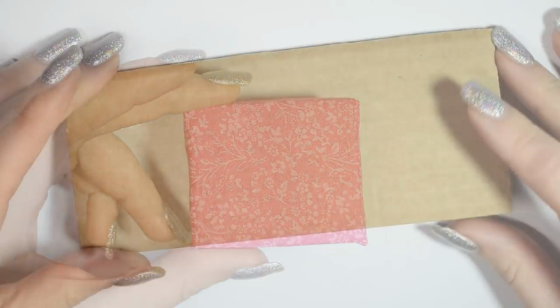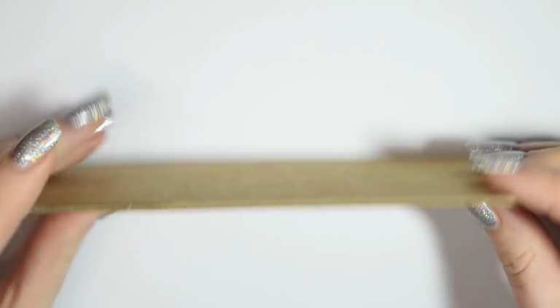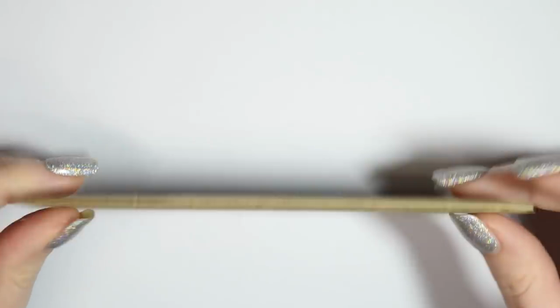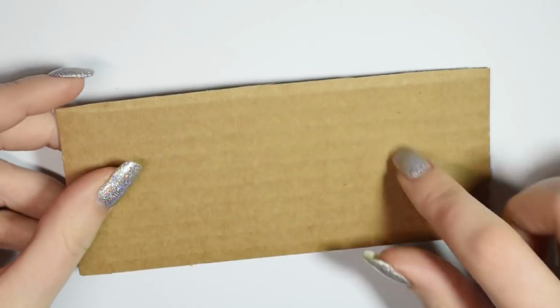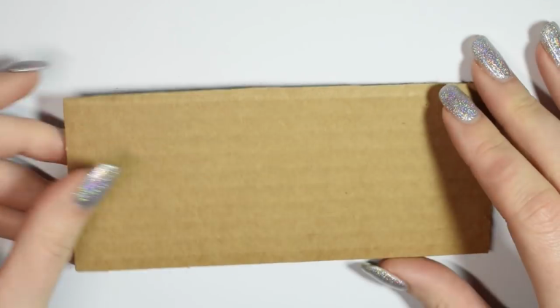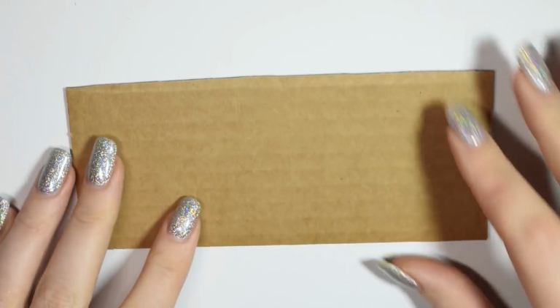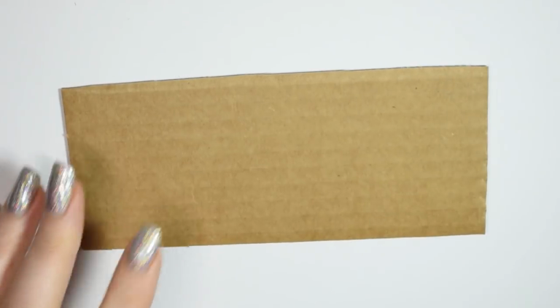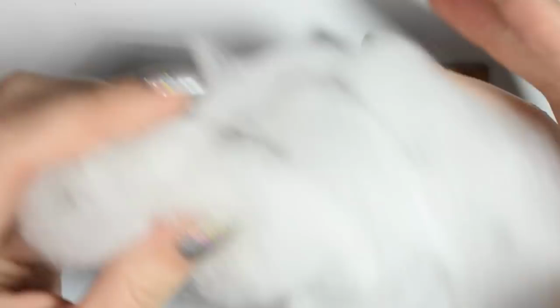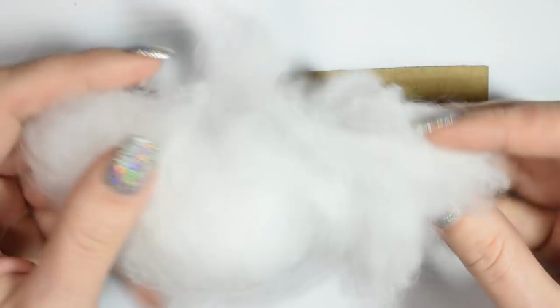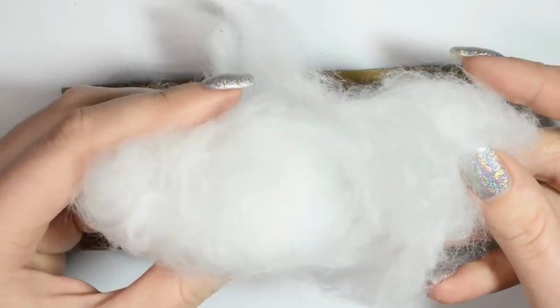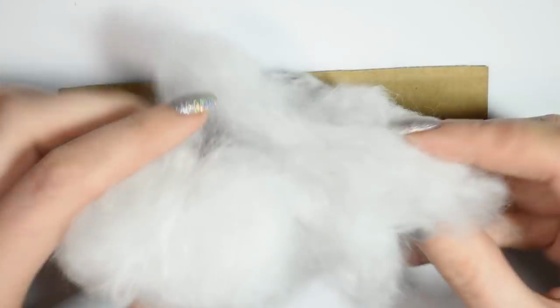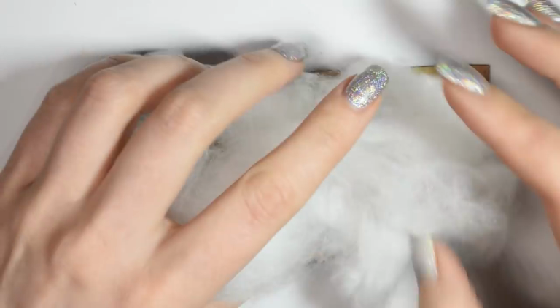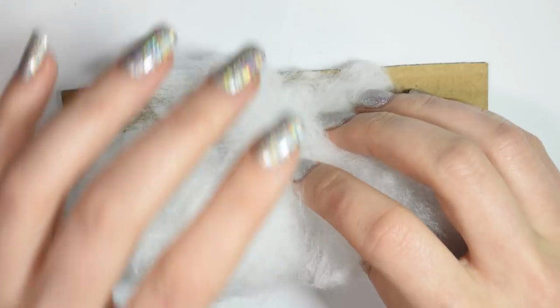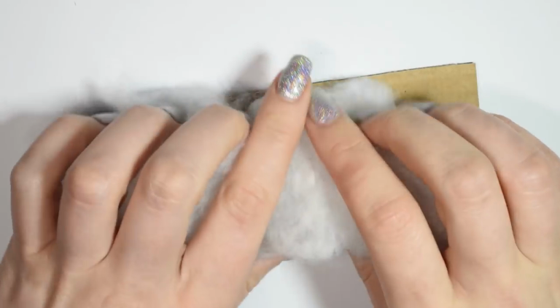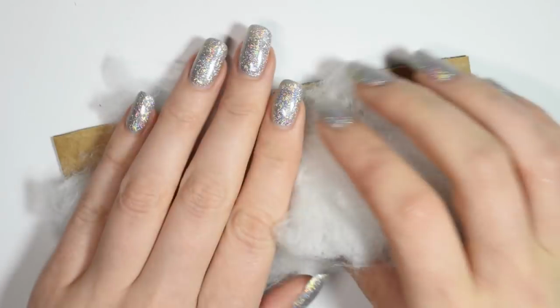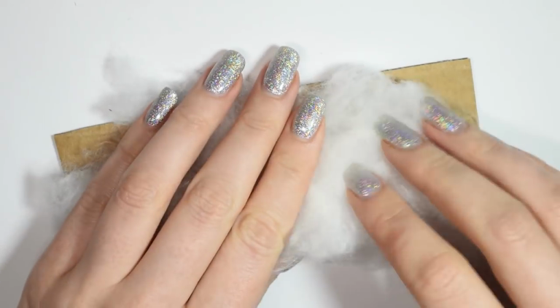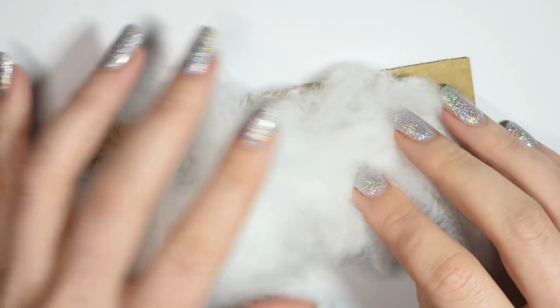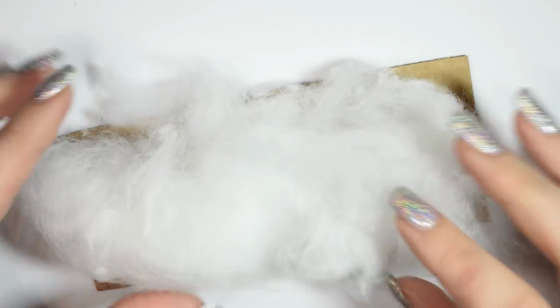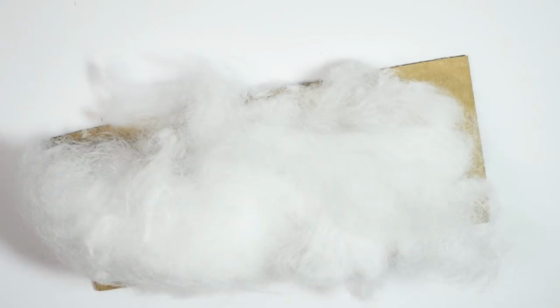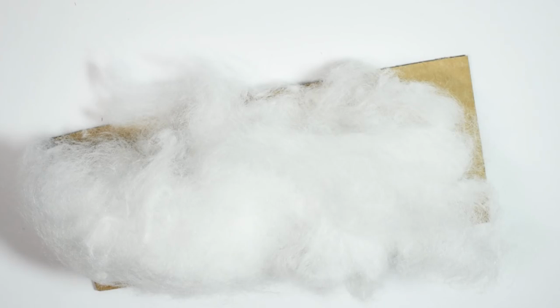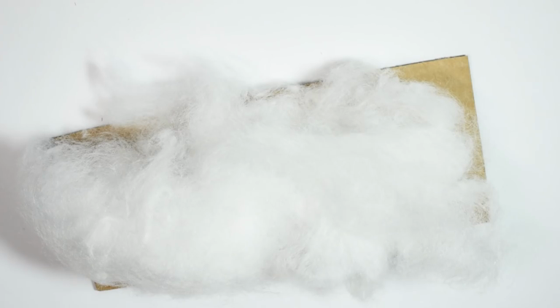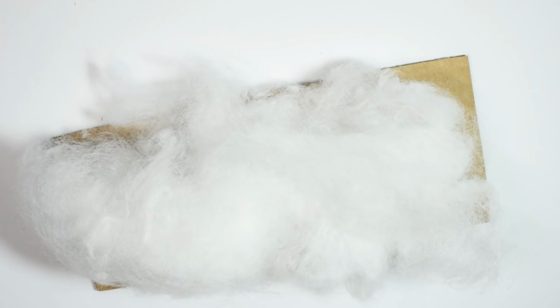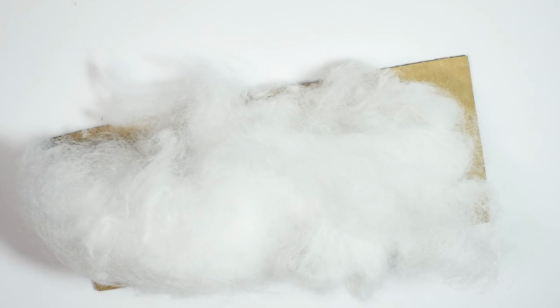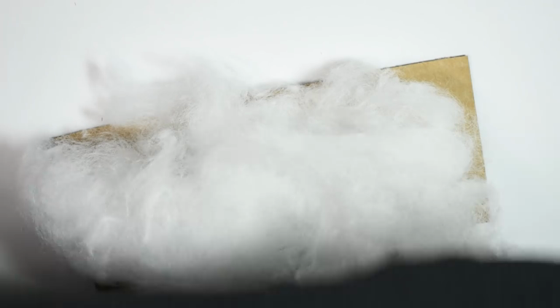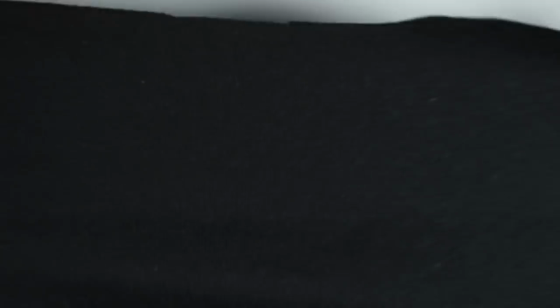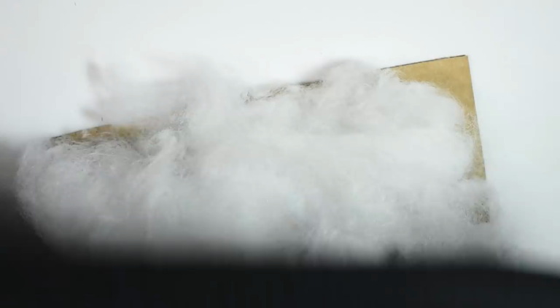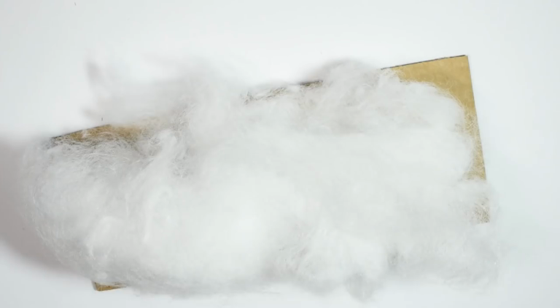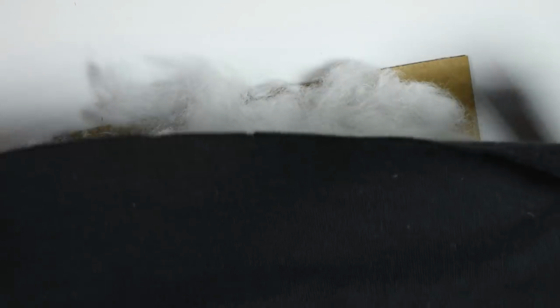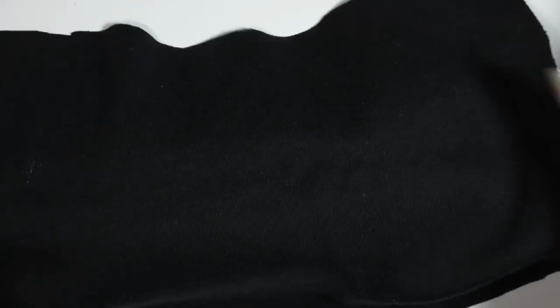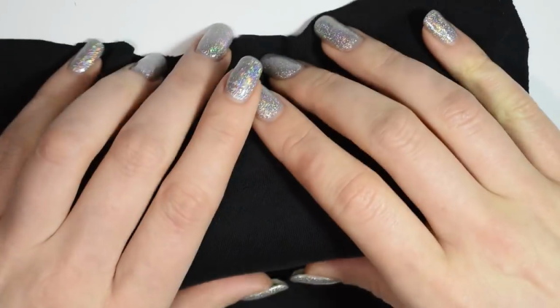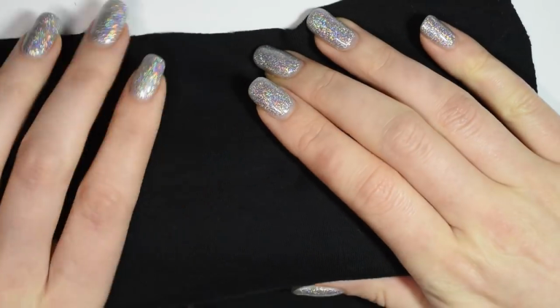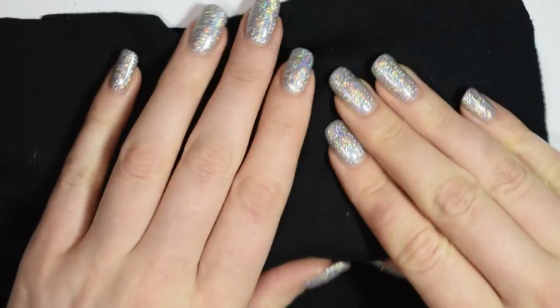For the mattress of the bed I'm using a piece of cardboard to make it a little steady on the bottom, then covering that with pillow fluff and applying some stretchy black fabric on top and gluing that in the back as well.